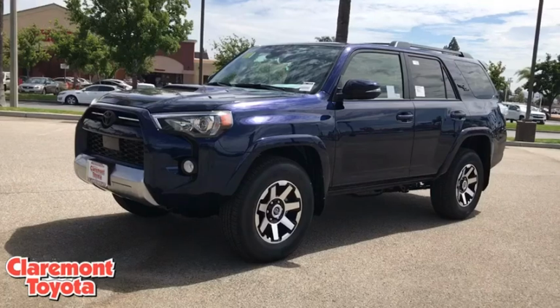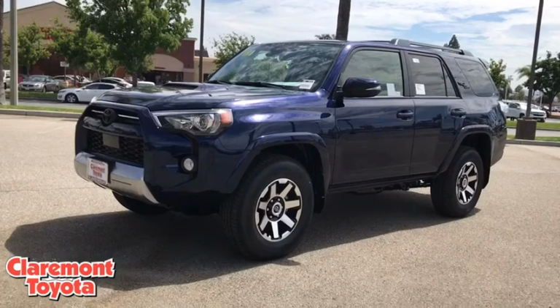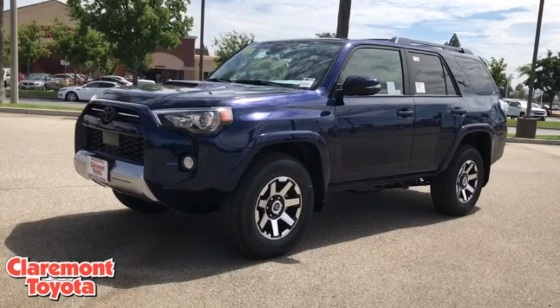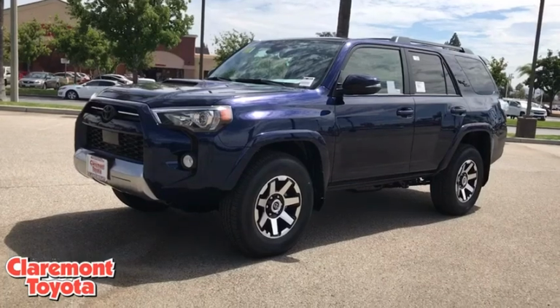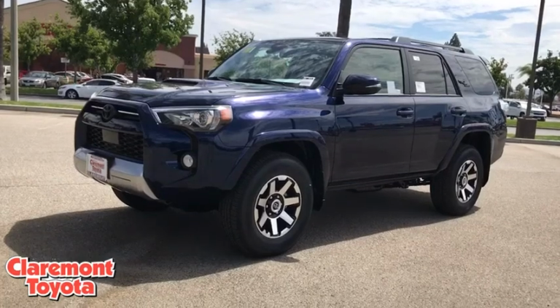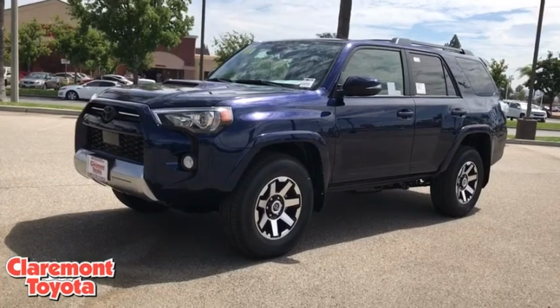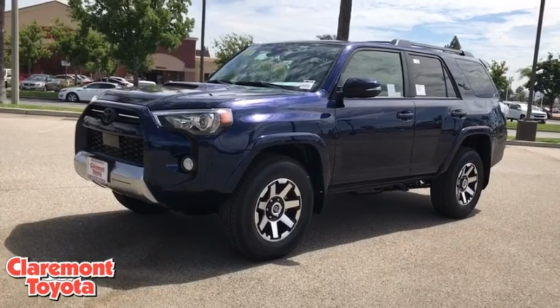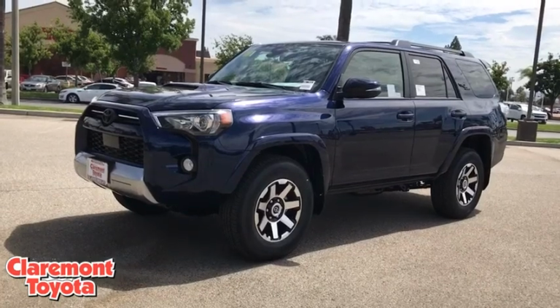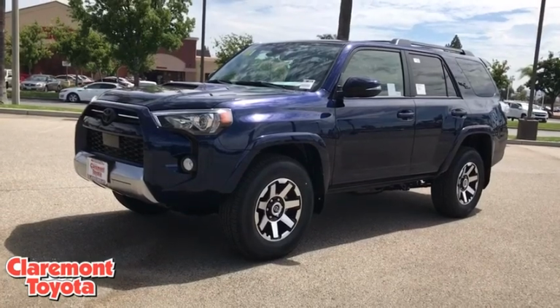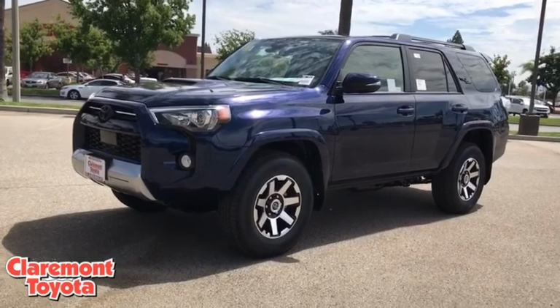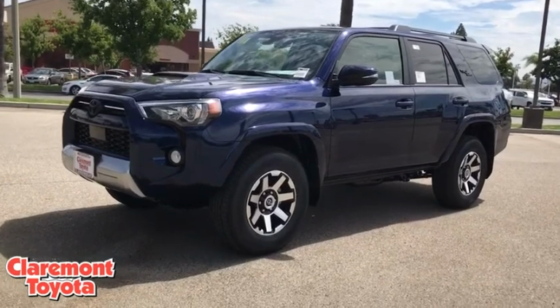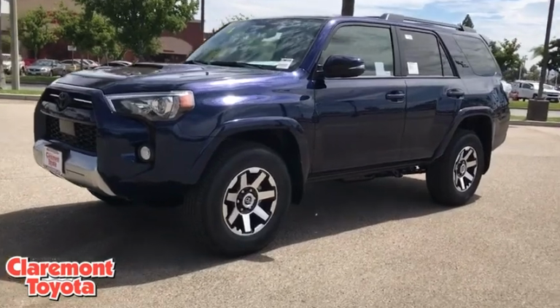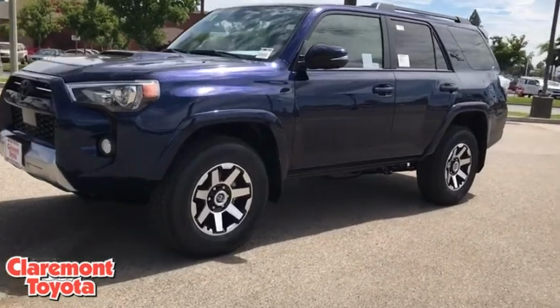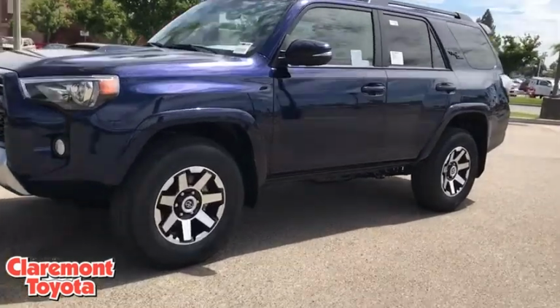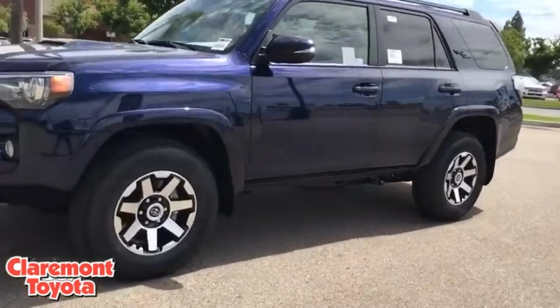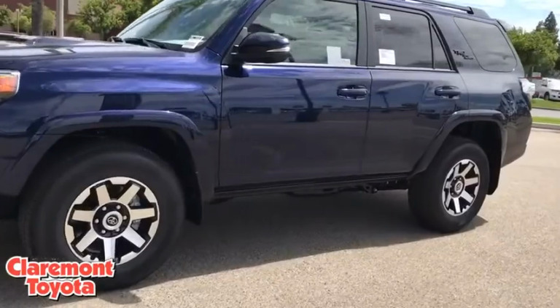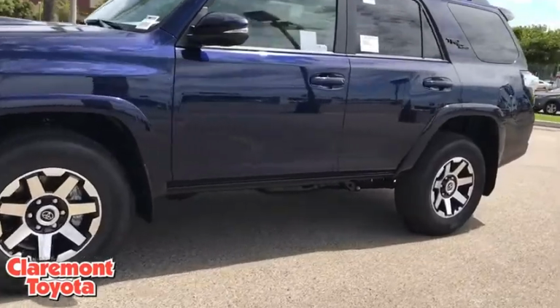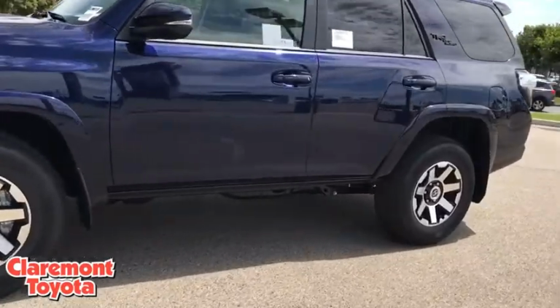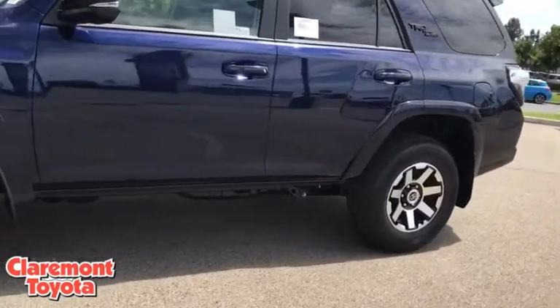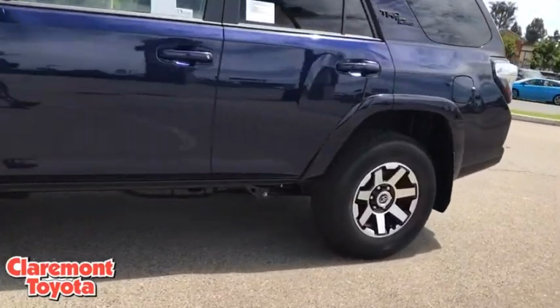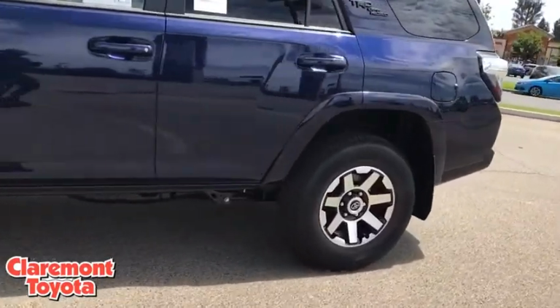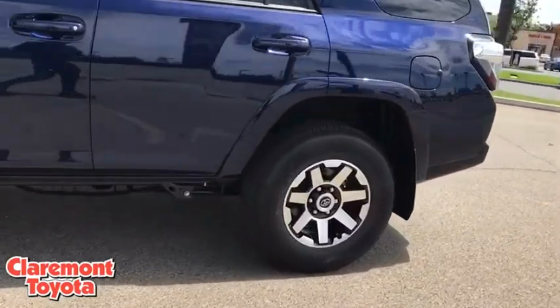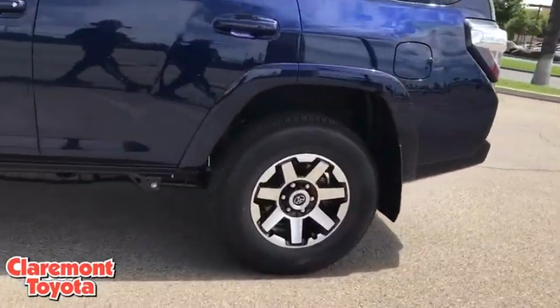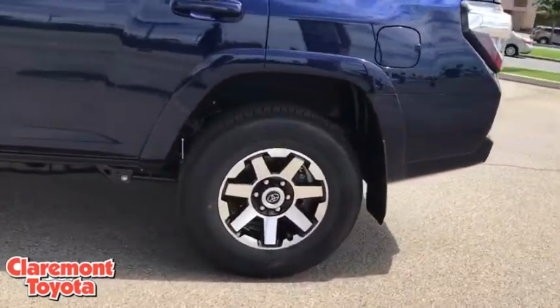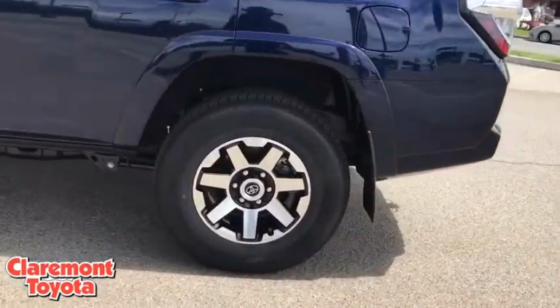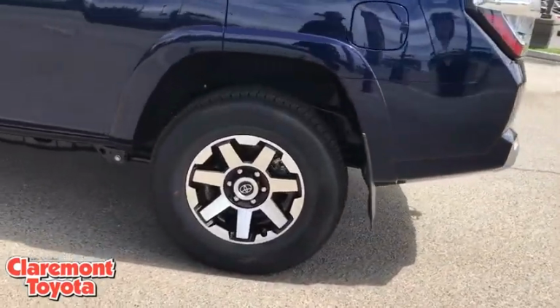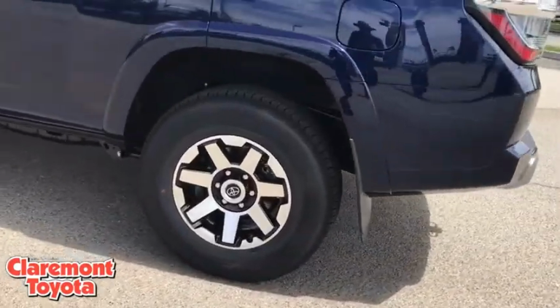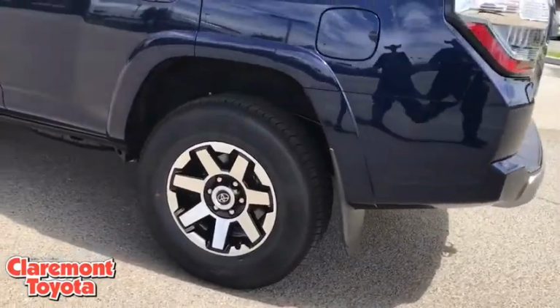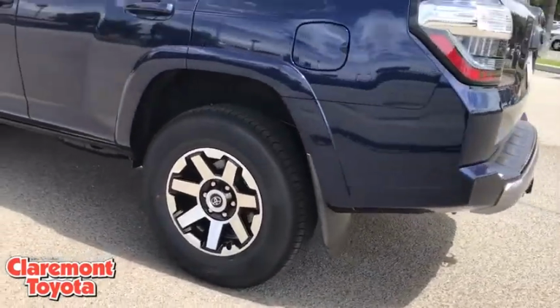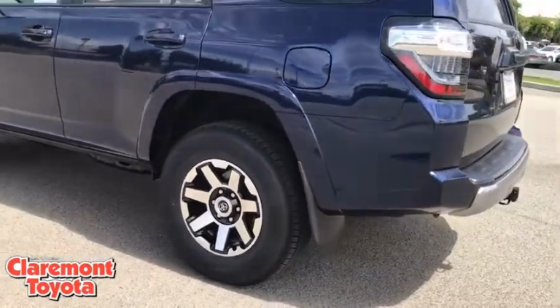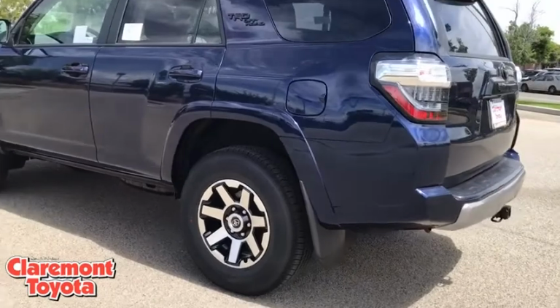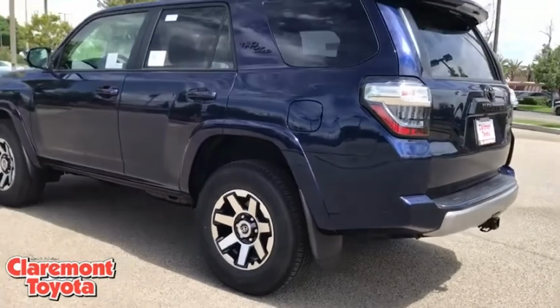Make a great choice today with the 2020 Toyota 4Runner. 4Runner durability is unbeatable. There are more 4Runners on the road today than any other midsize SUV.